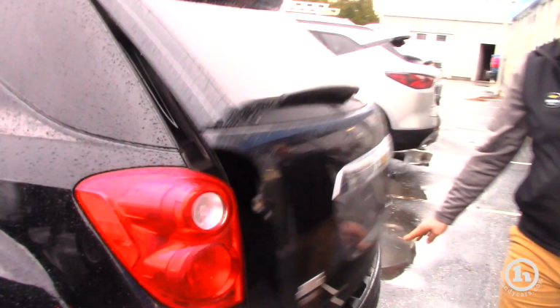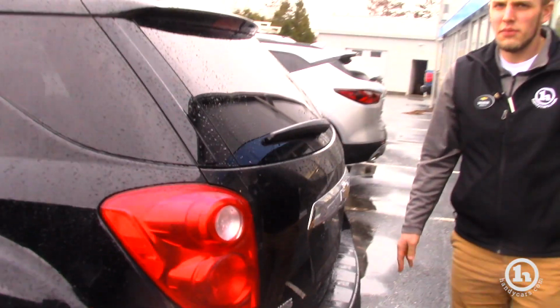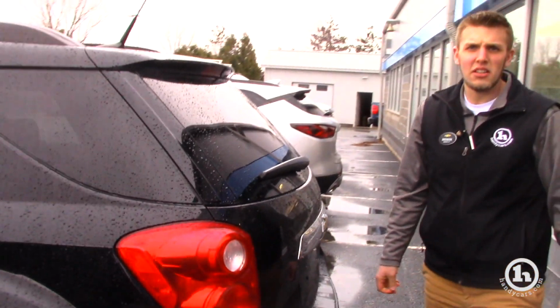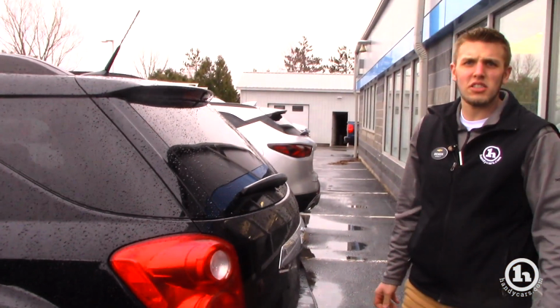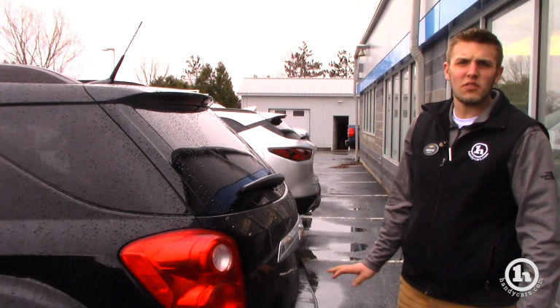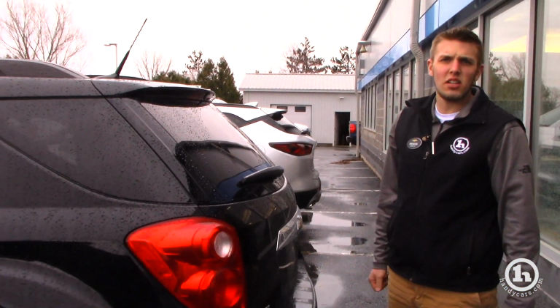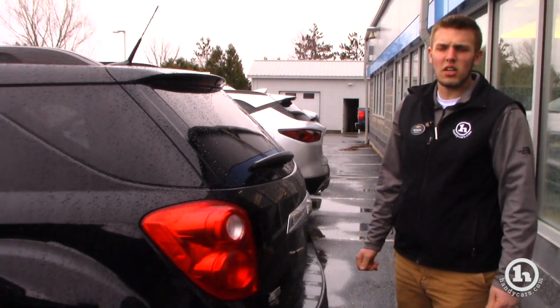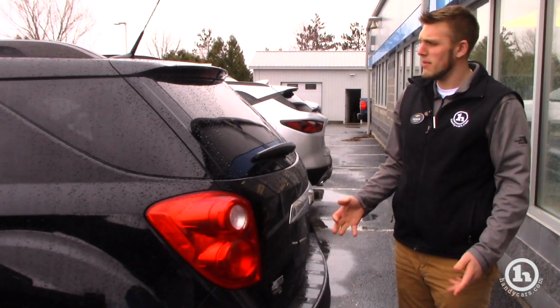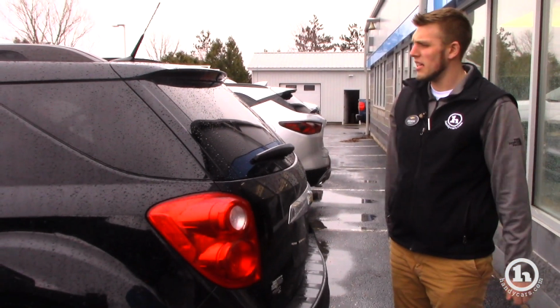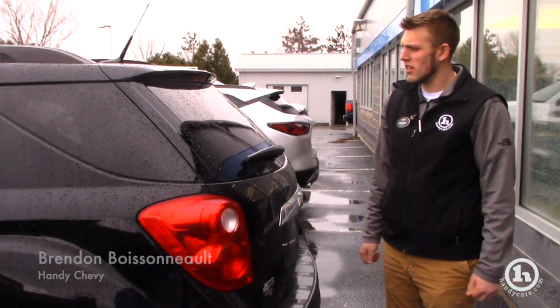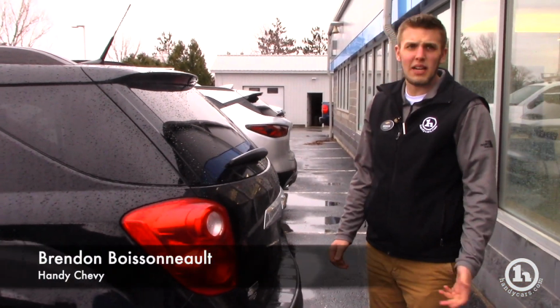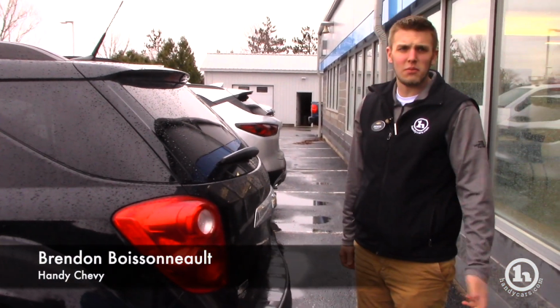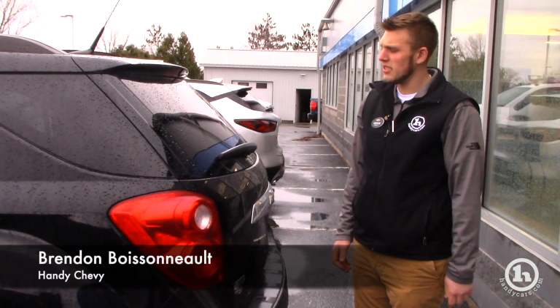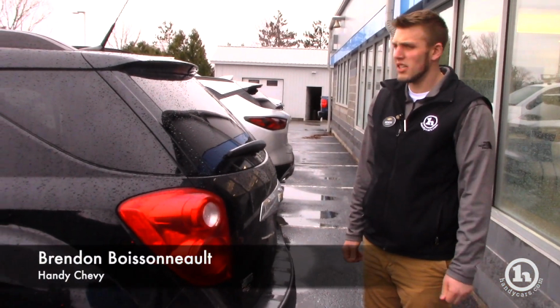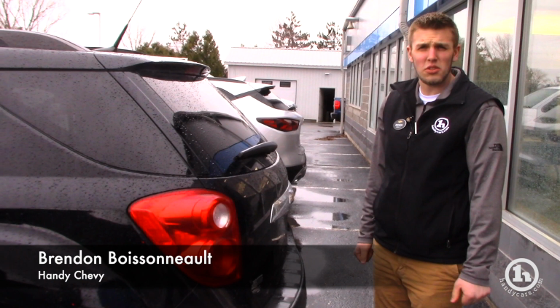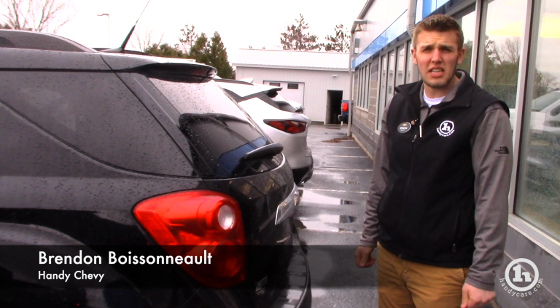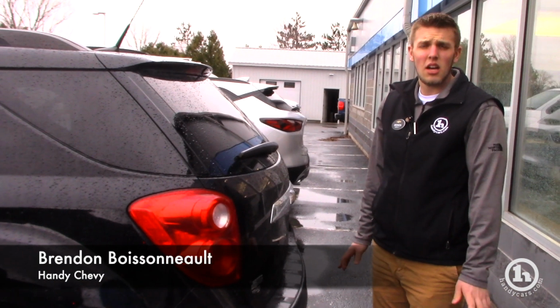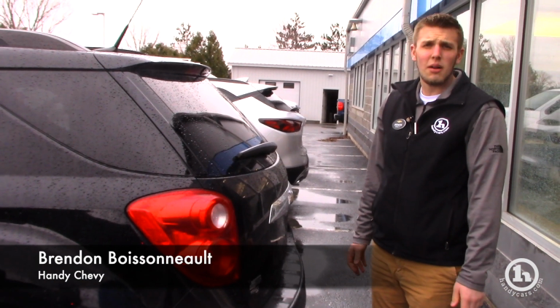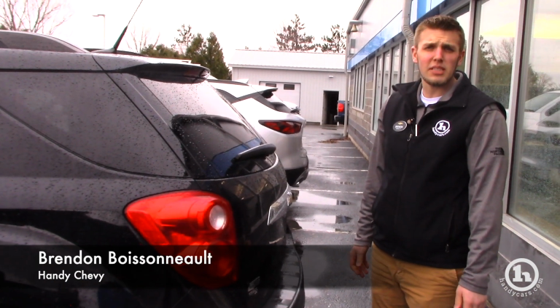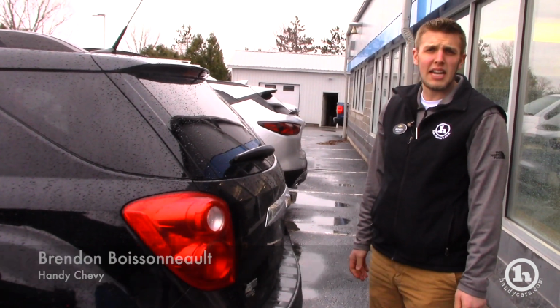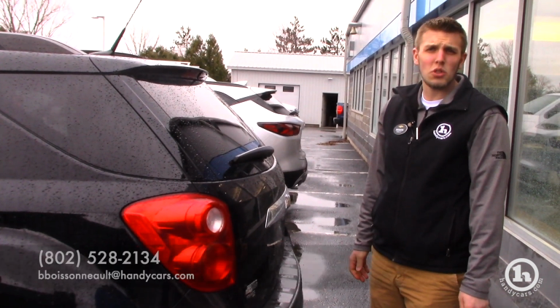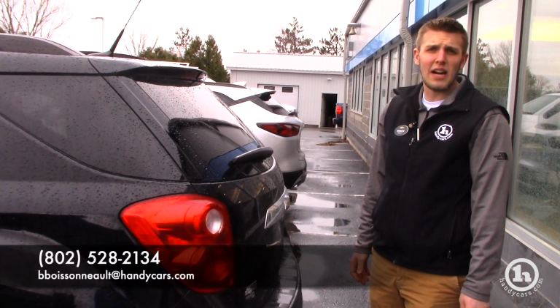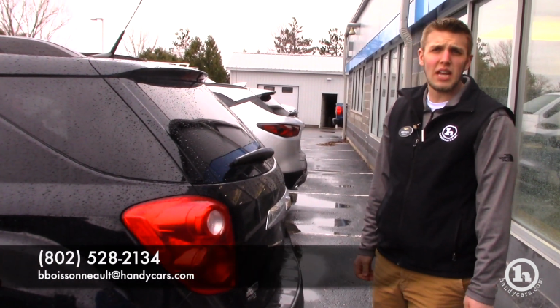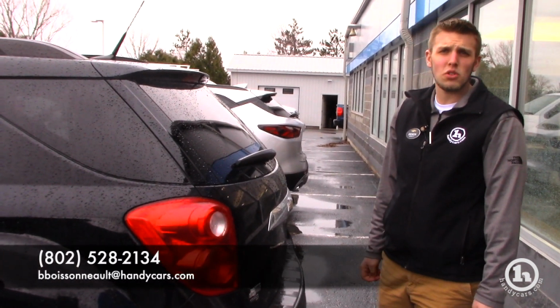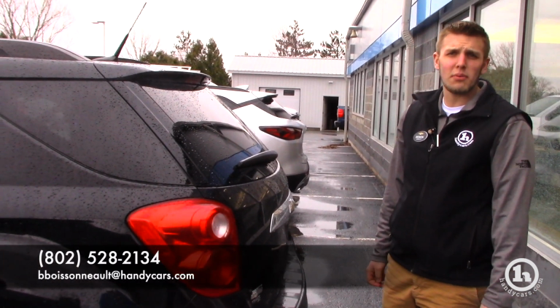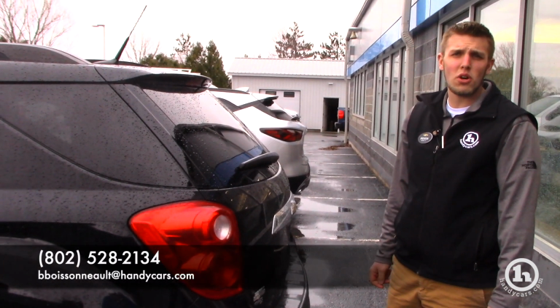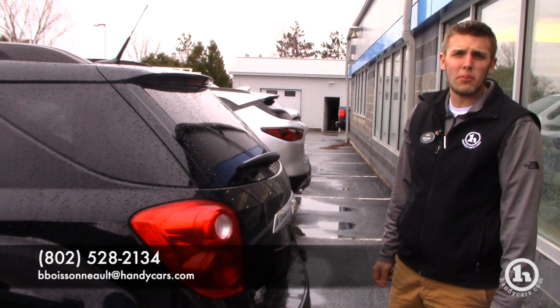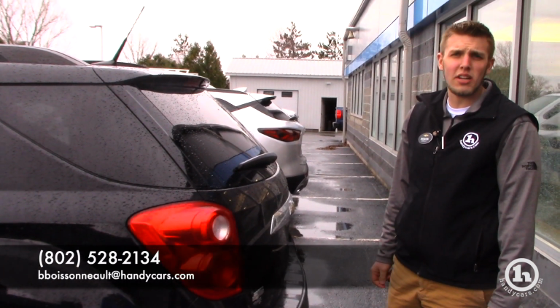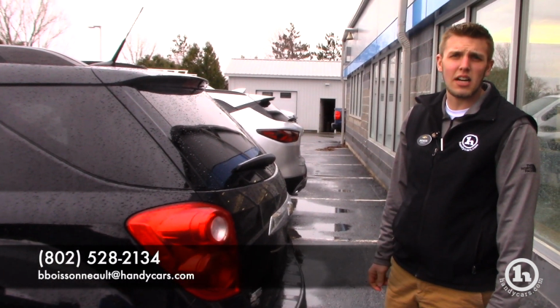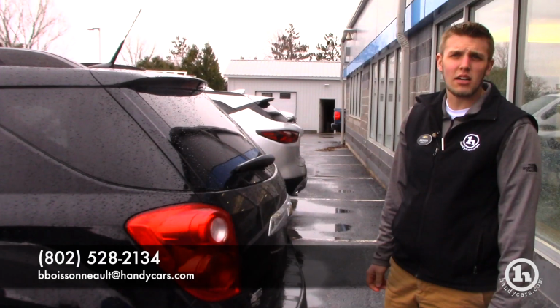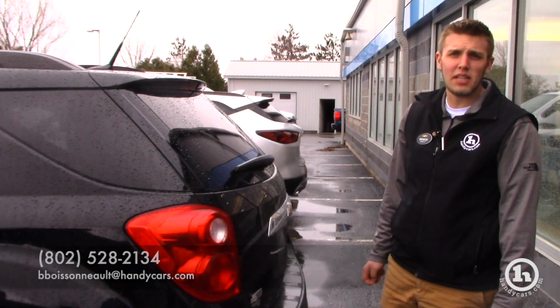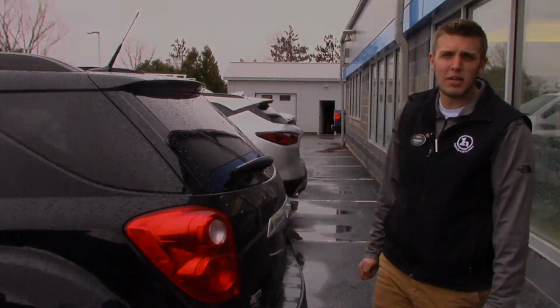If you have any other questions on this vehicle, or maybe any other vehicles, we have a great selection of SUVs here. You can reach me at 802-528-2134 or at bboysnow@handycars.com. Thank you very much.